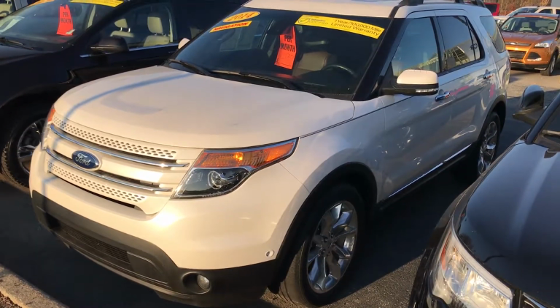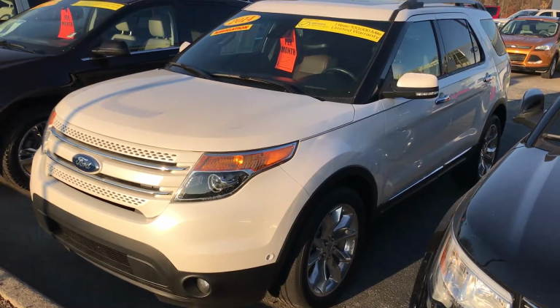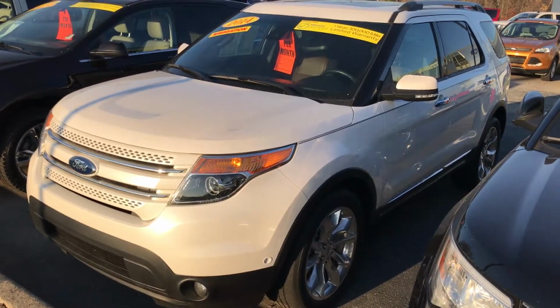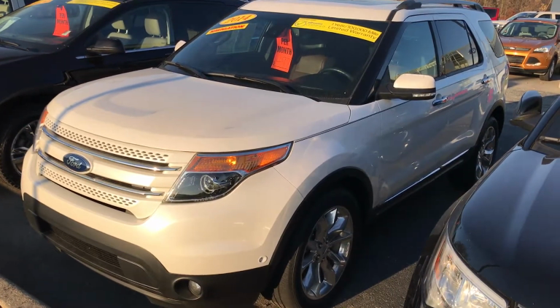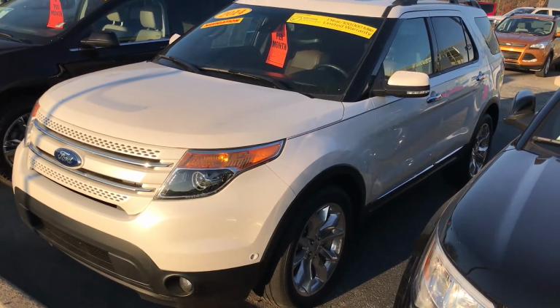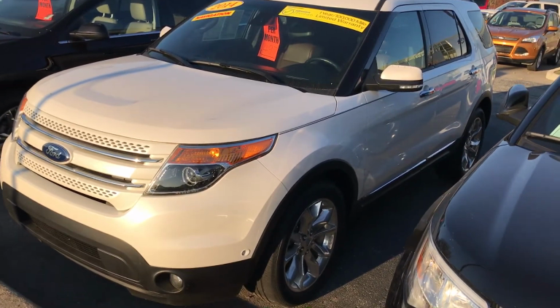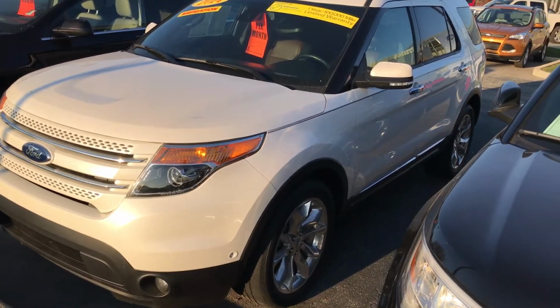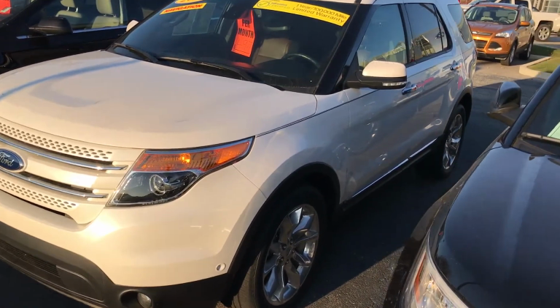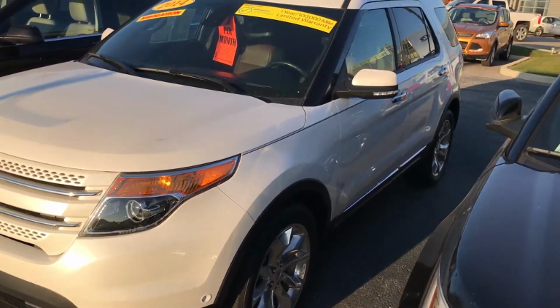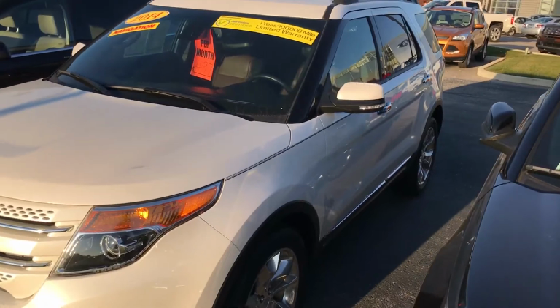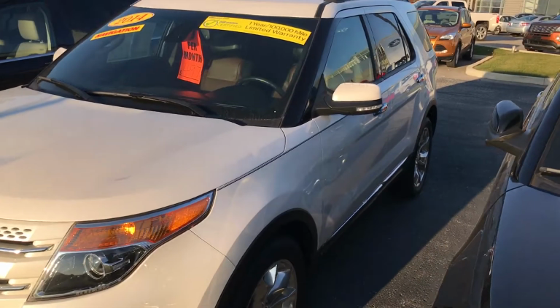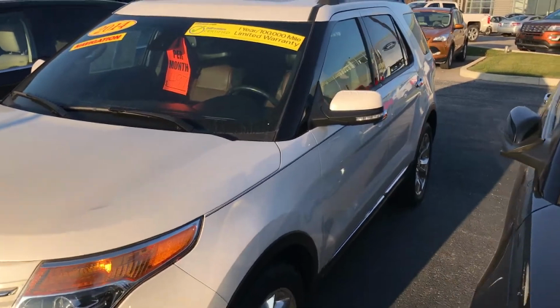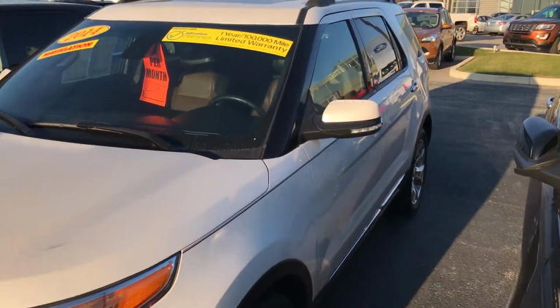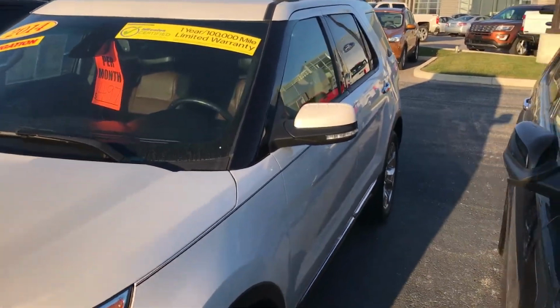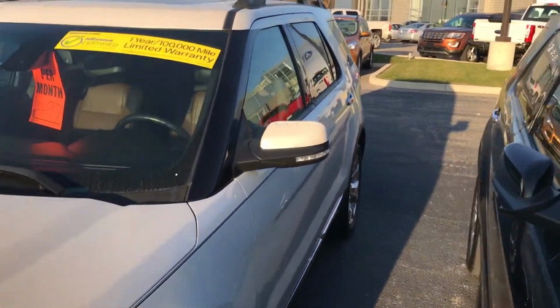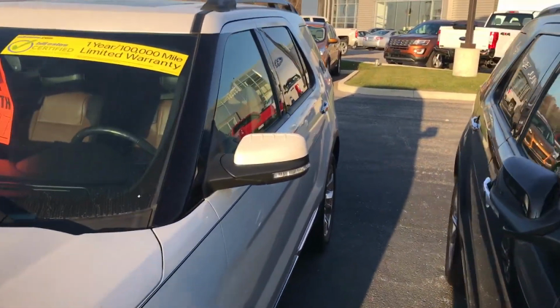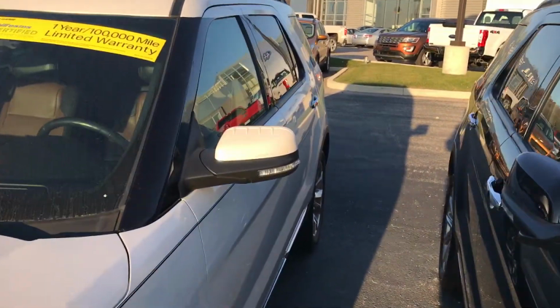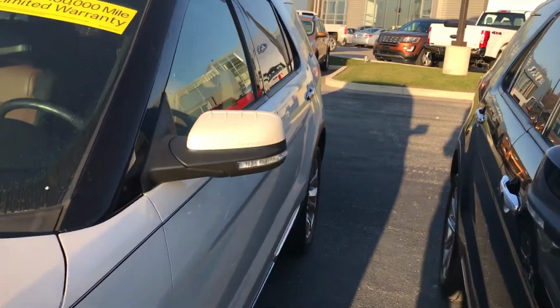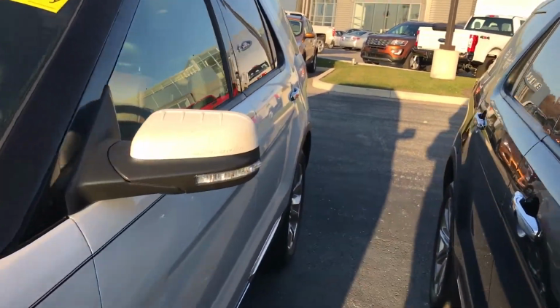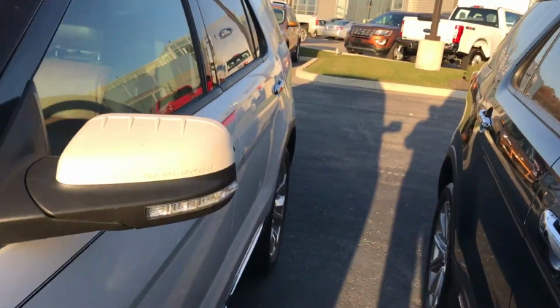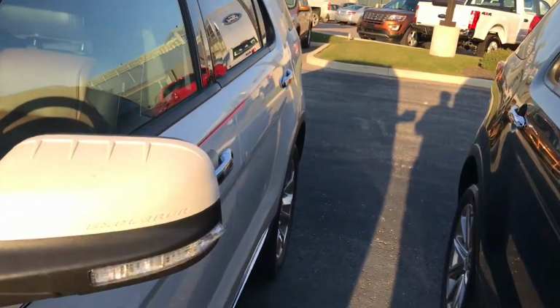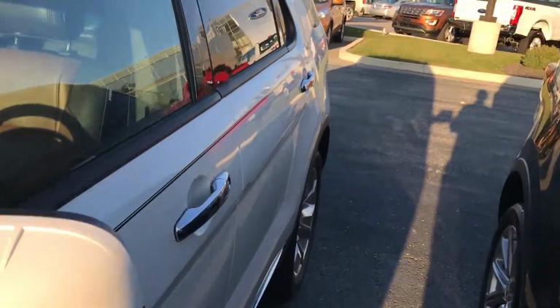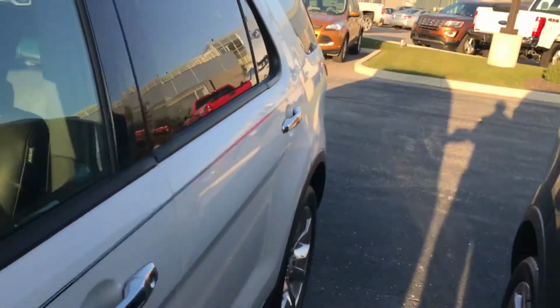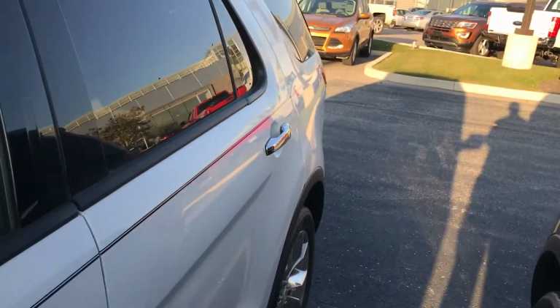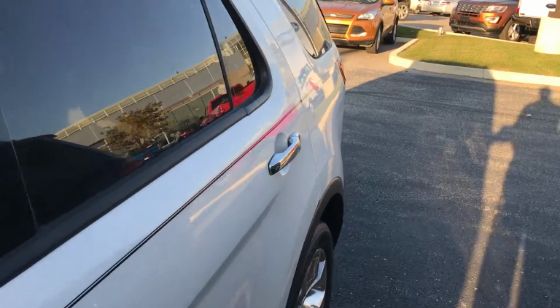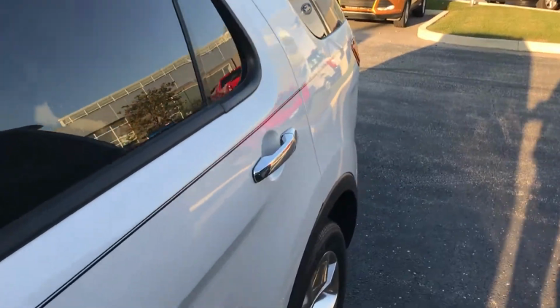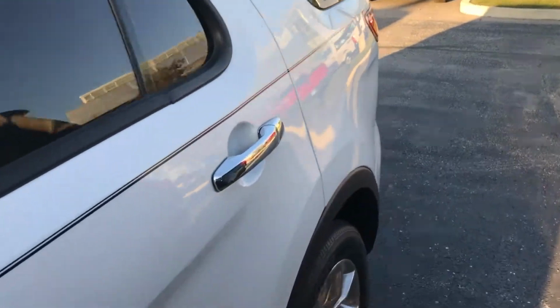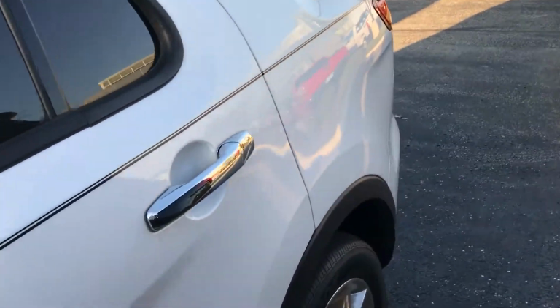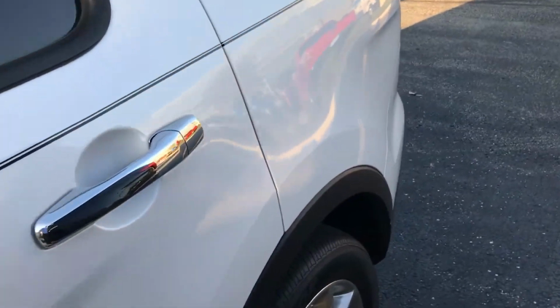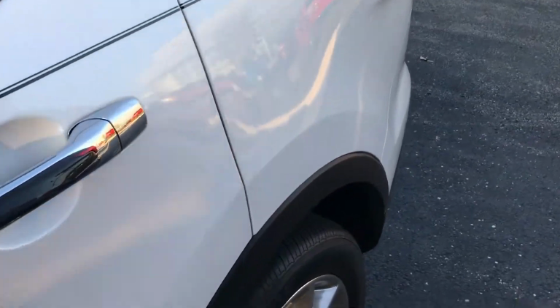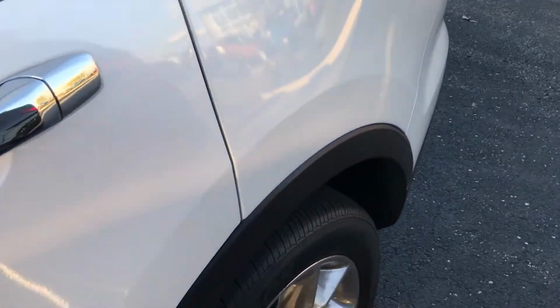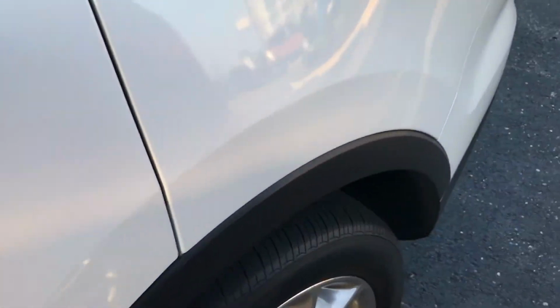Hi Elva, this is Andrew Jones of Bill S's Ford. This is the 2014 Ford Explorer you inquired about. This is a Limited — it's four-wheel drive.